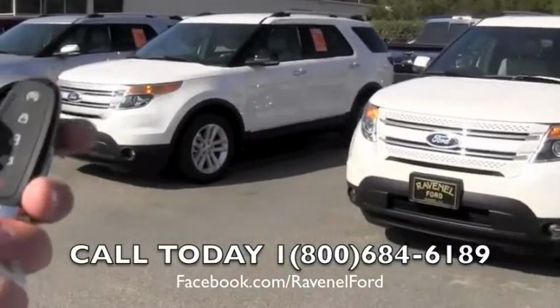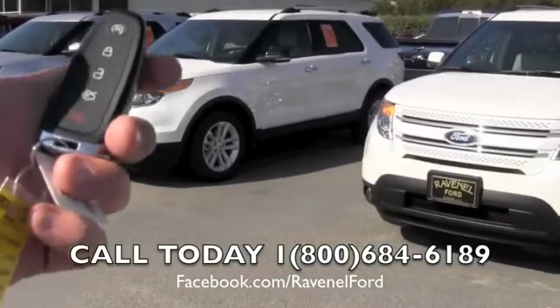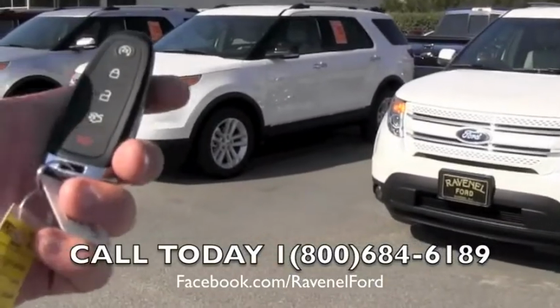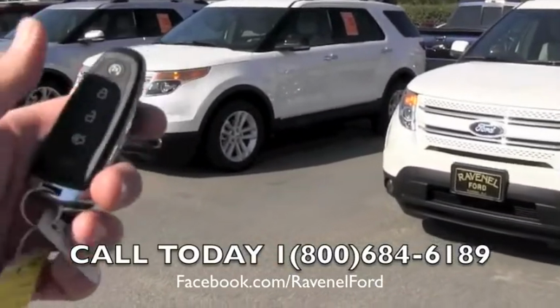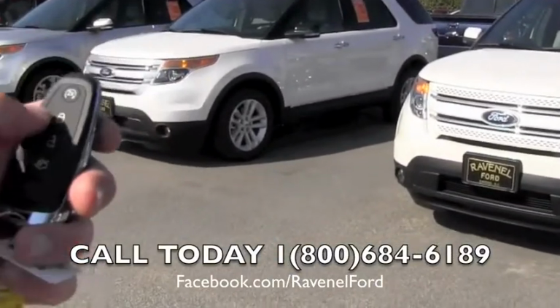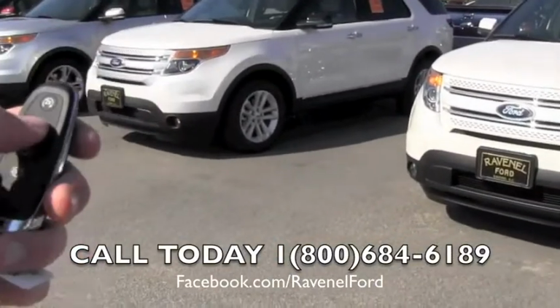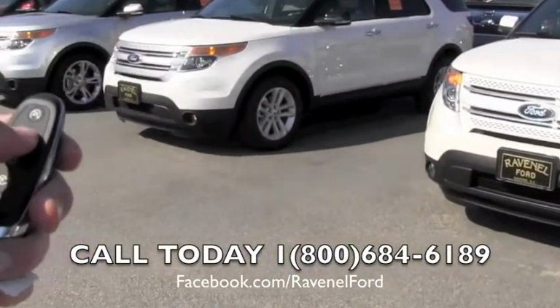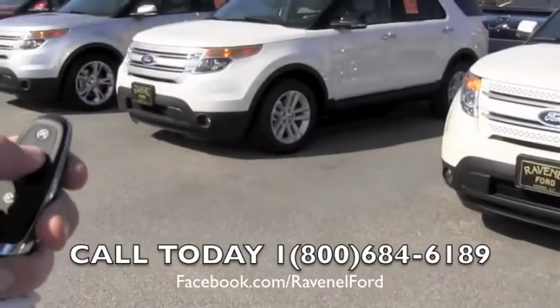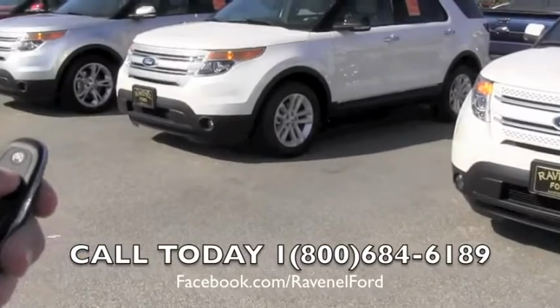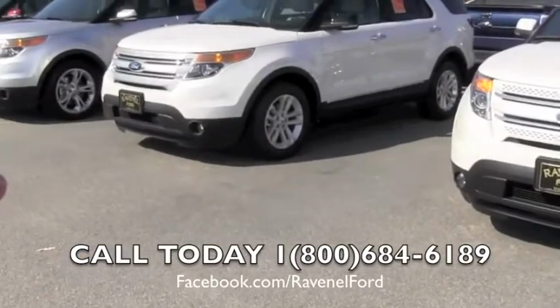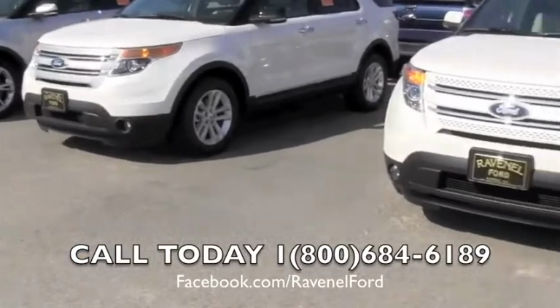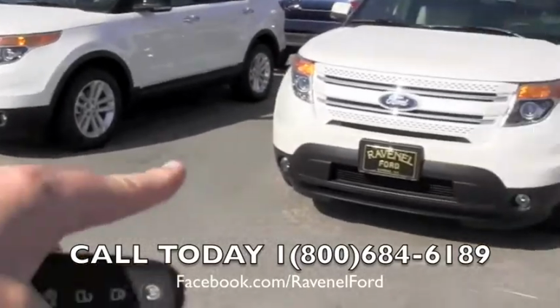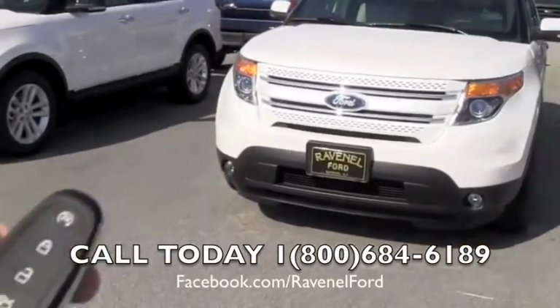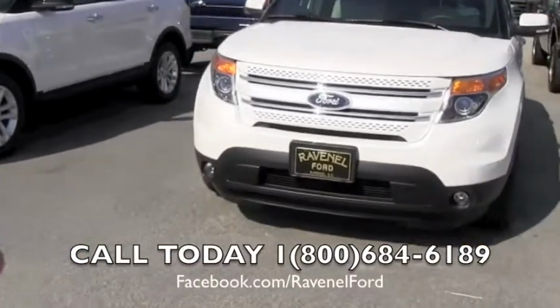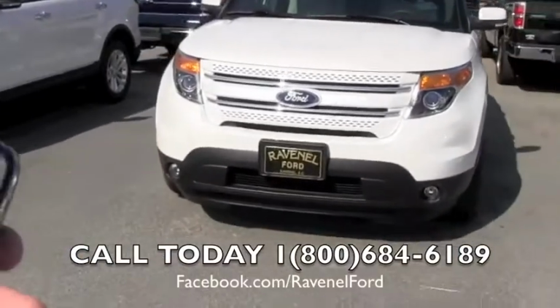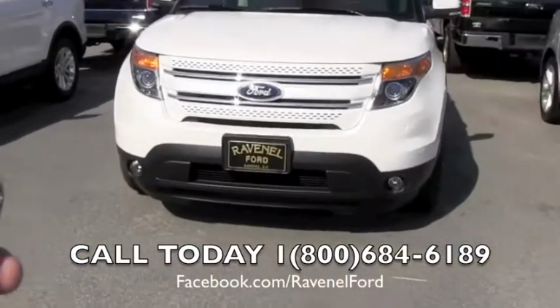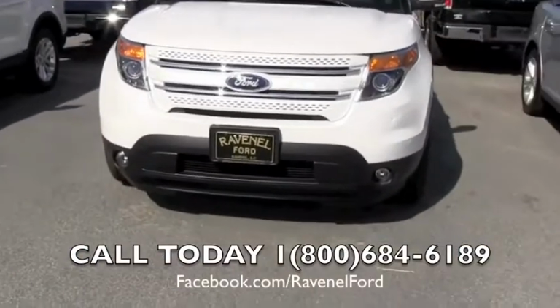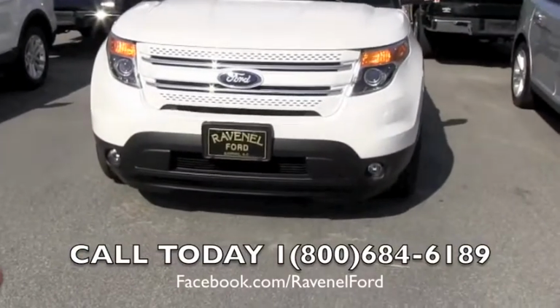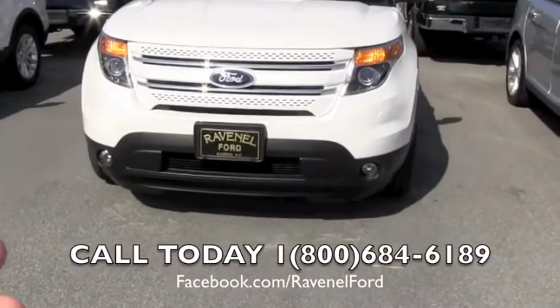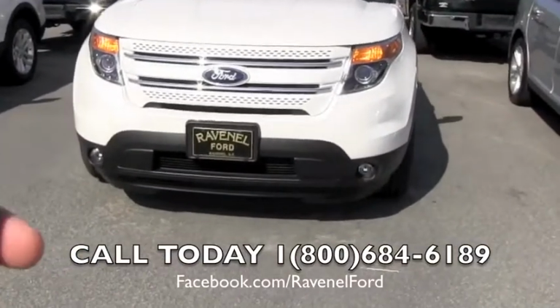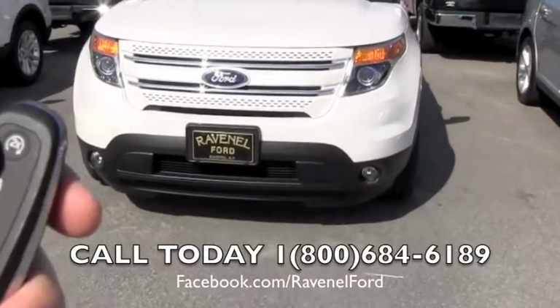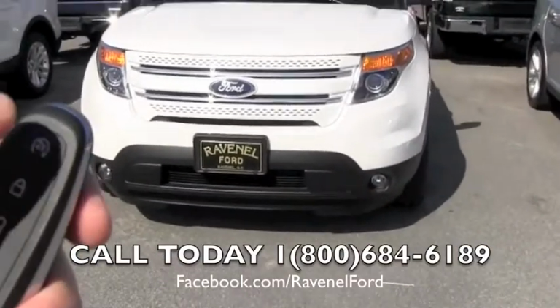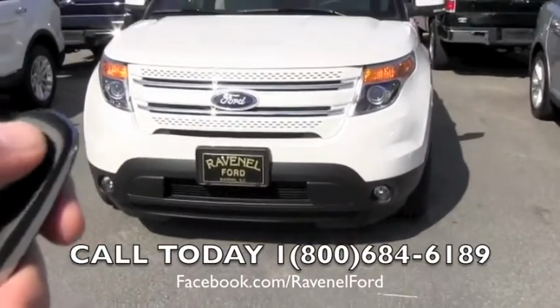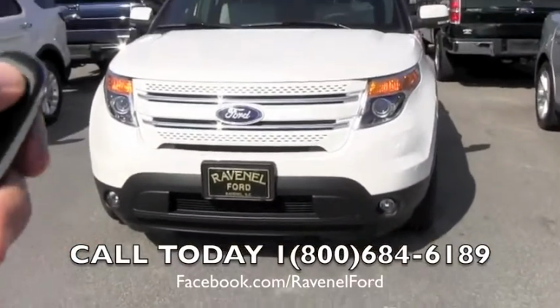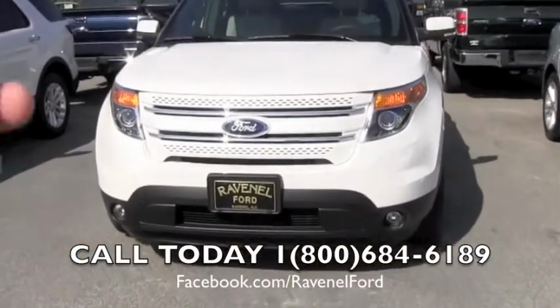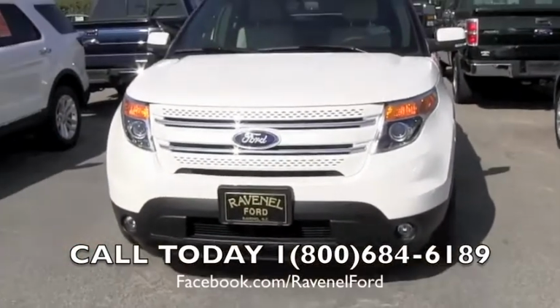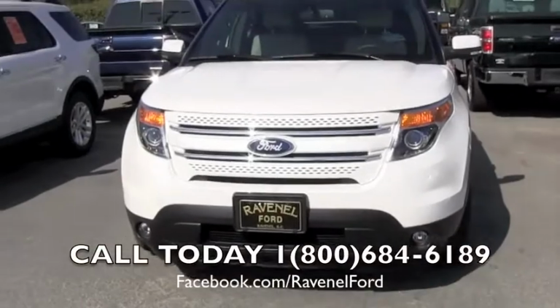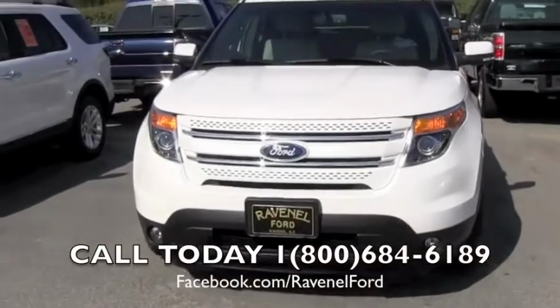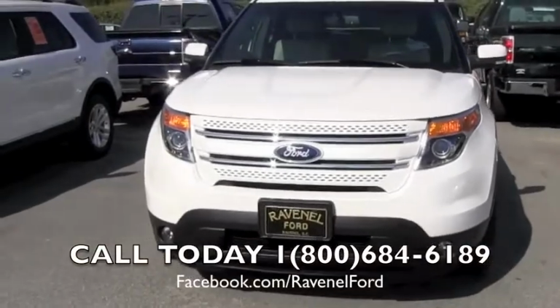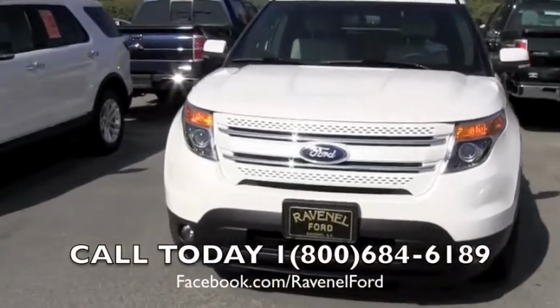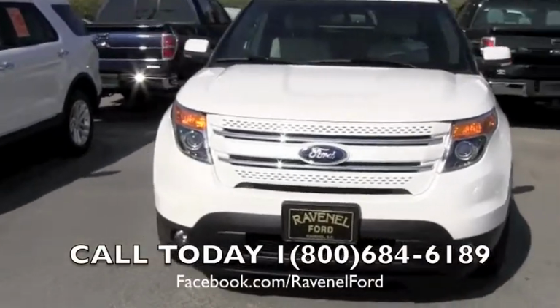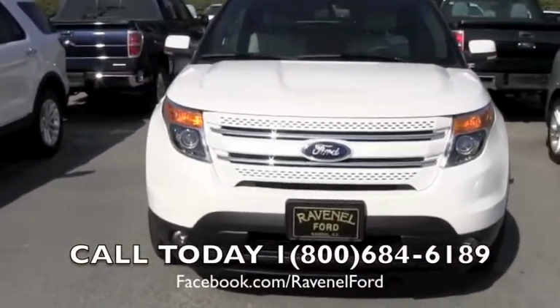This one has a smart key system with the vehicle. Oh, it's right here in front of me, there we go. Also has remote start — hit it twice and crank the bad boy right on up.